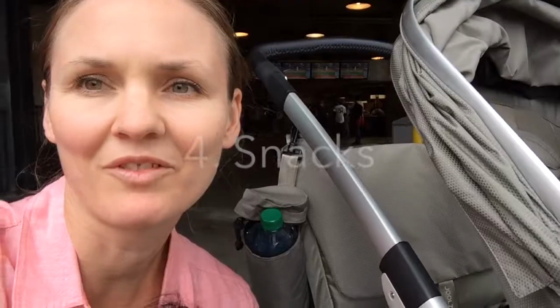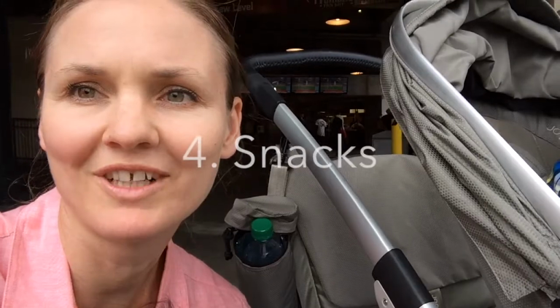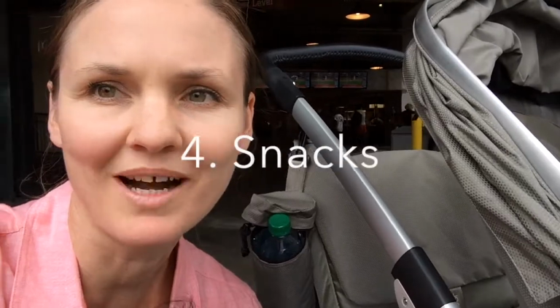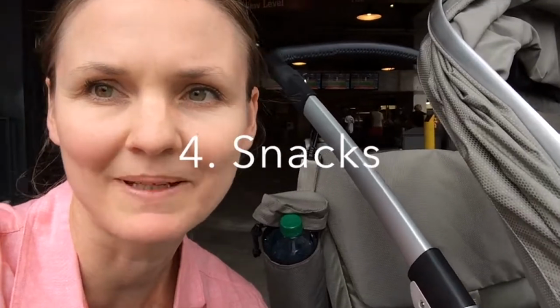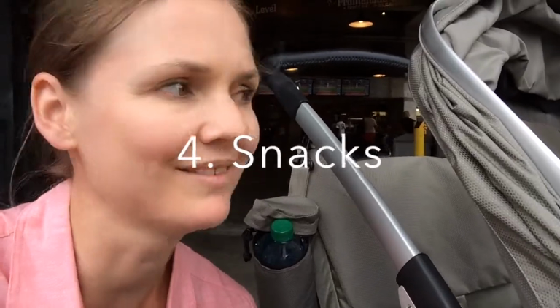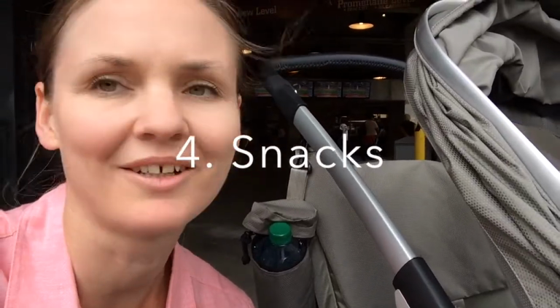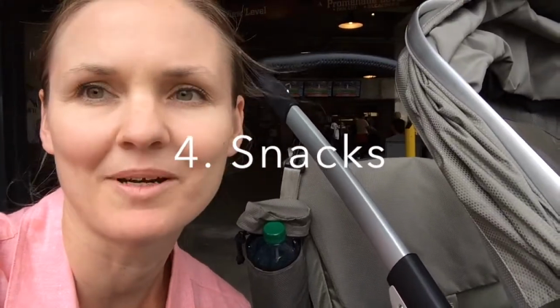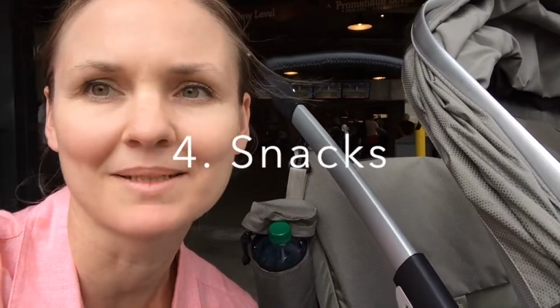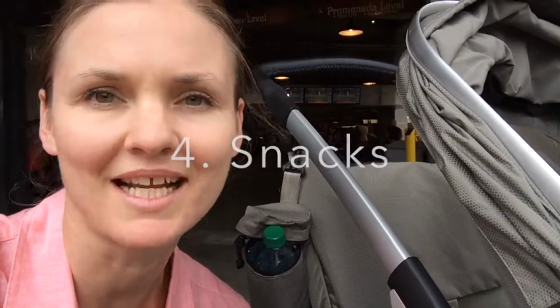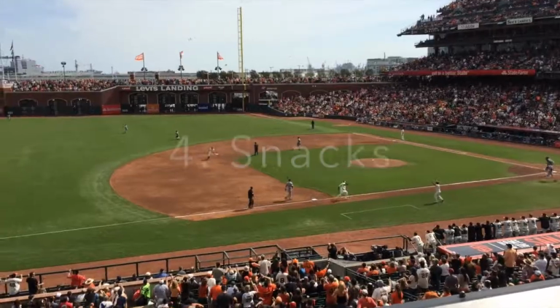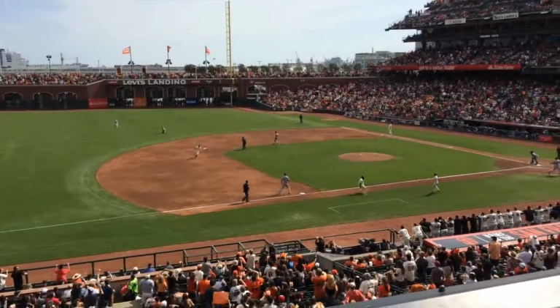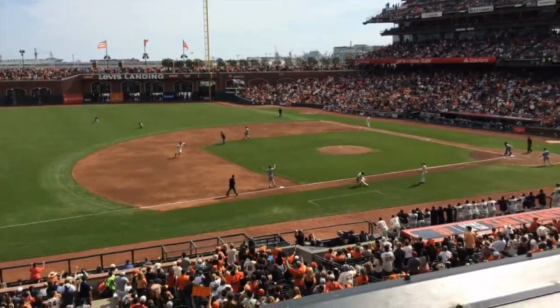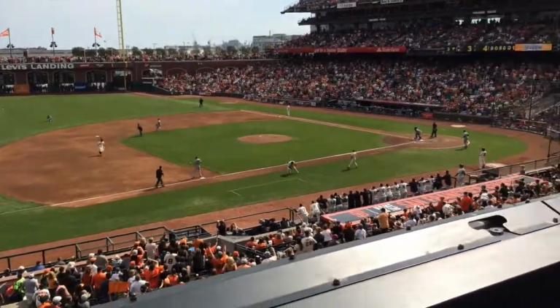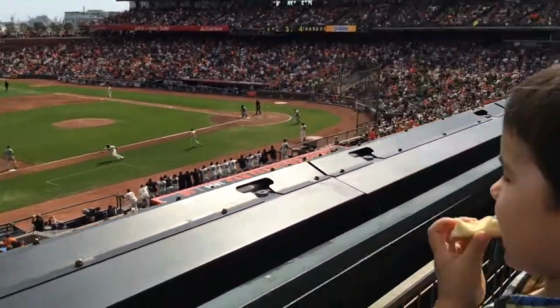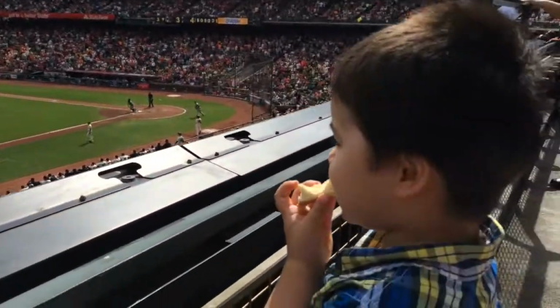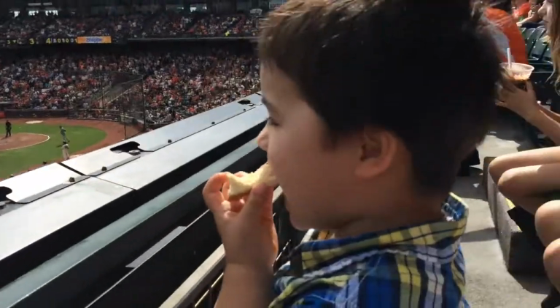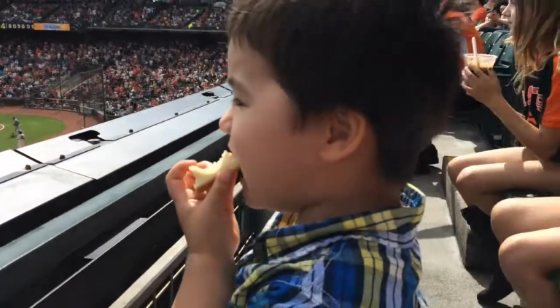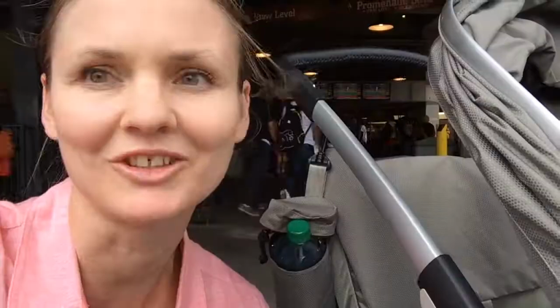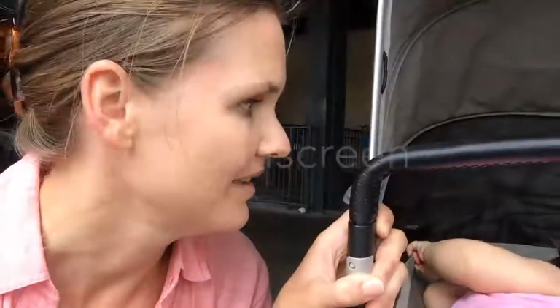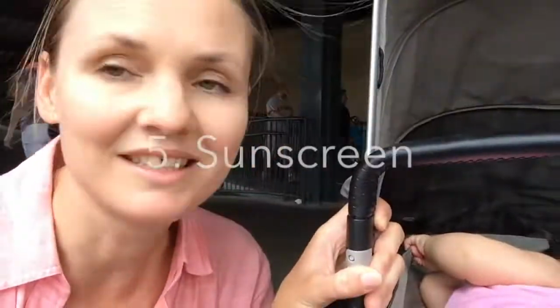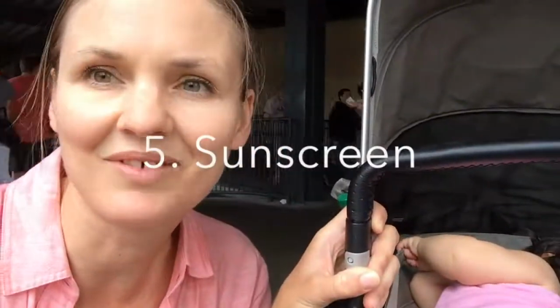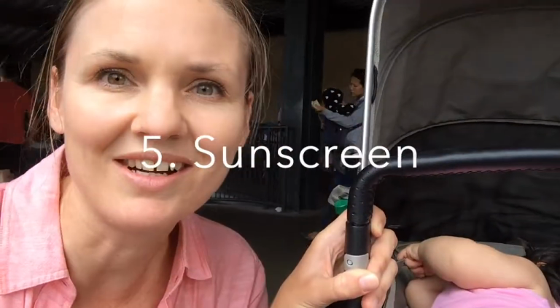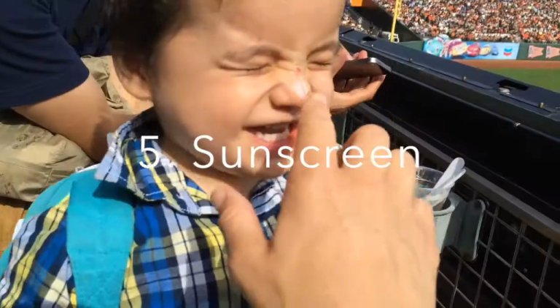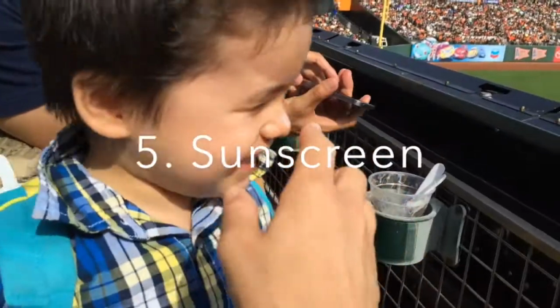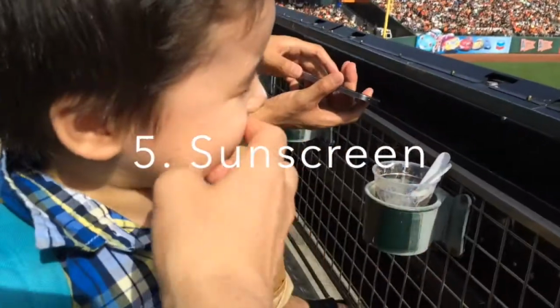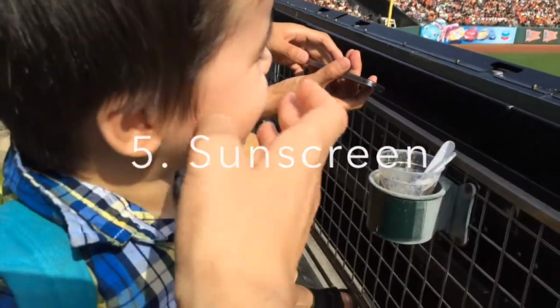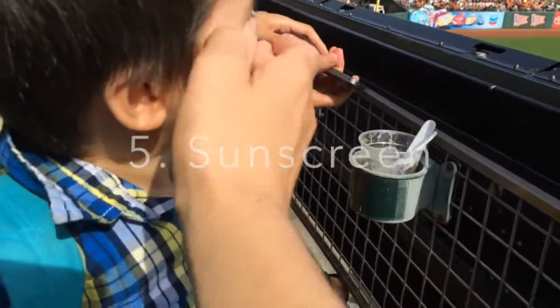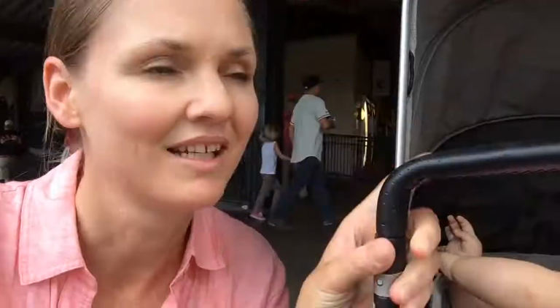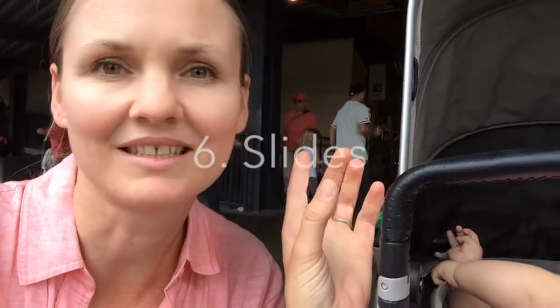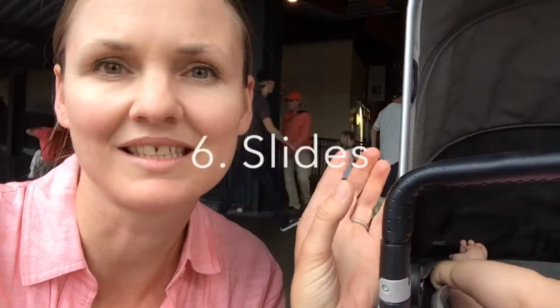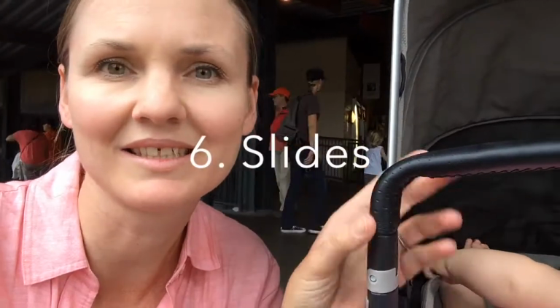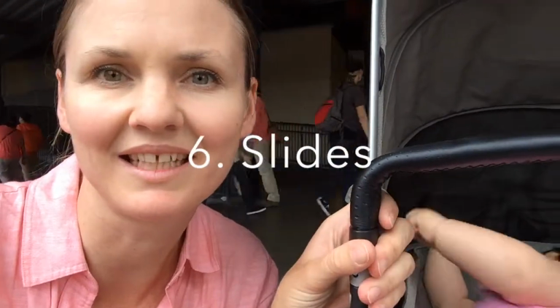The food is quite expensive, so if you want to bring some snacks with you, it's a good idea — like some sandwiches and some milk or juice. Because it is very hot out in the sun, make sure you bring sunscreen.